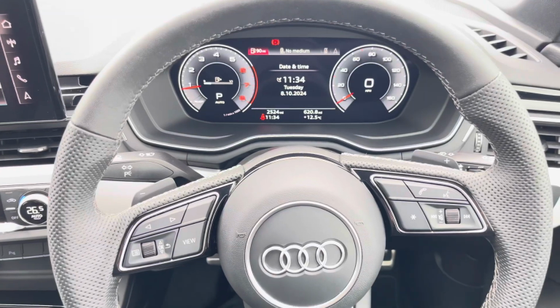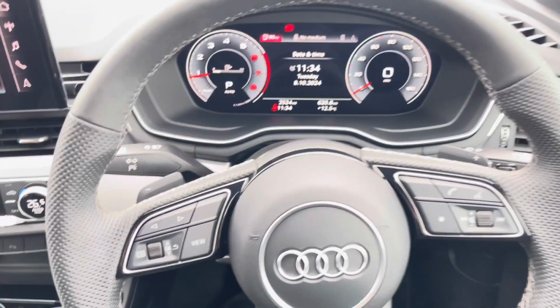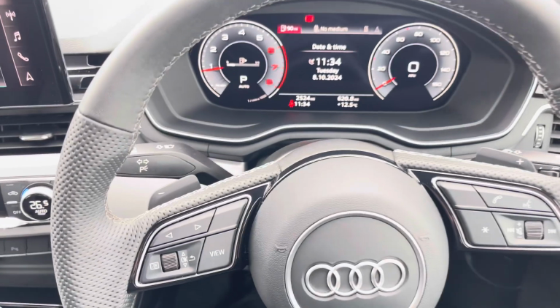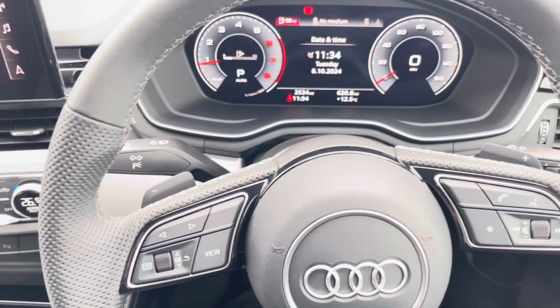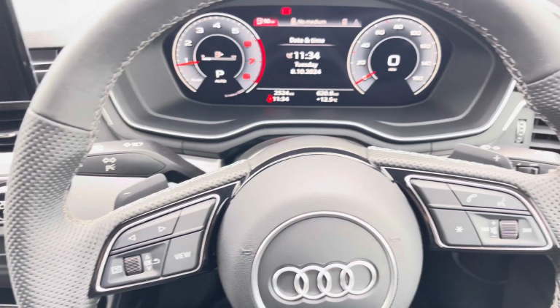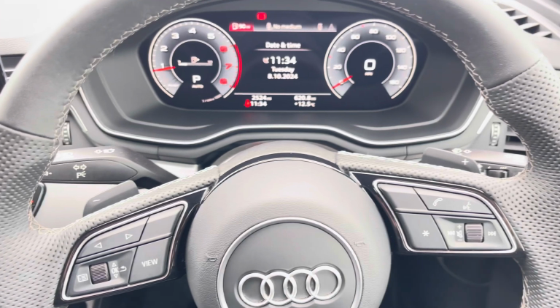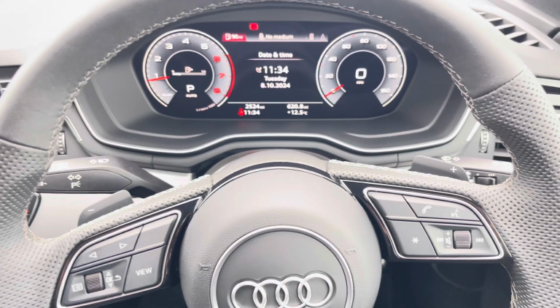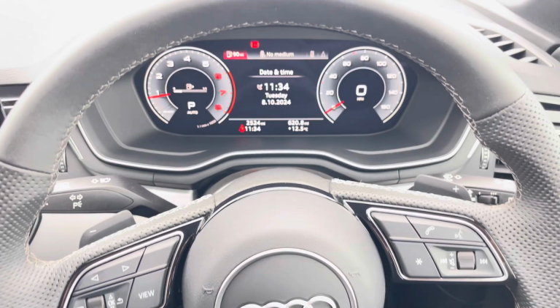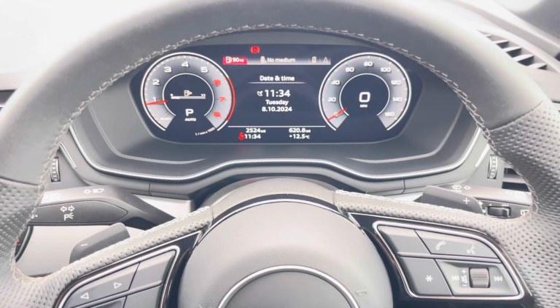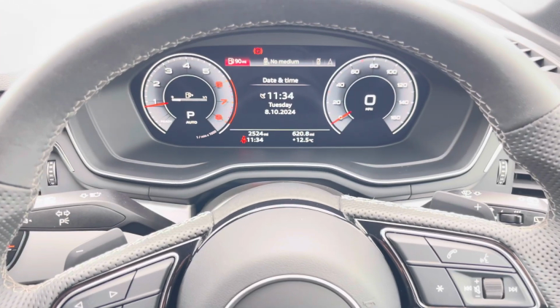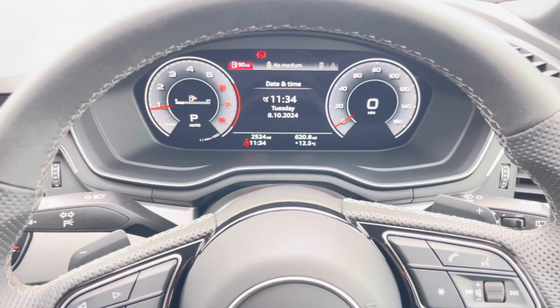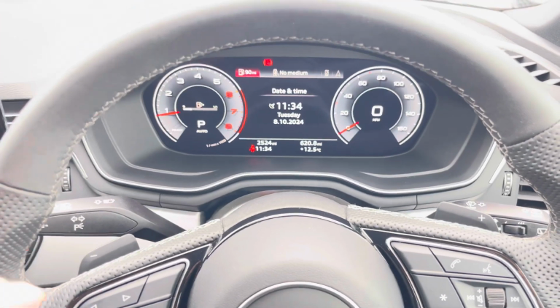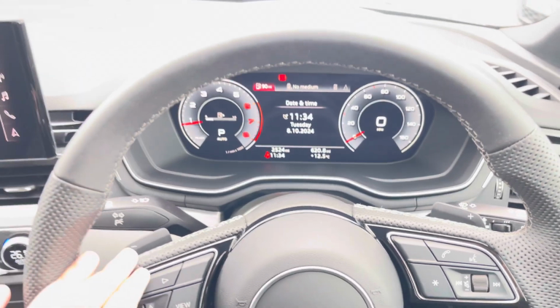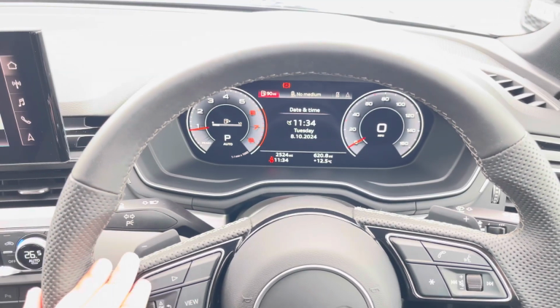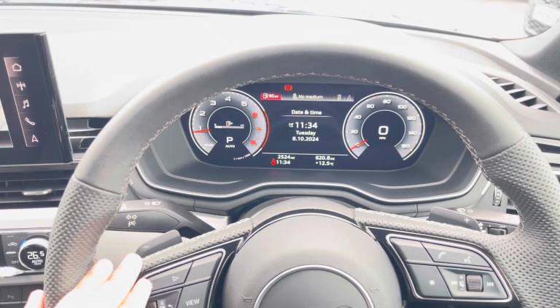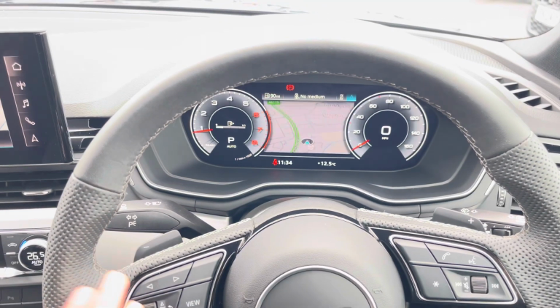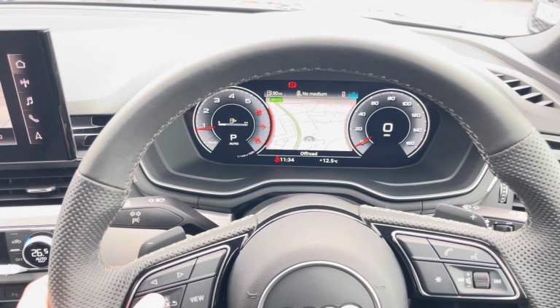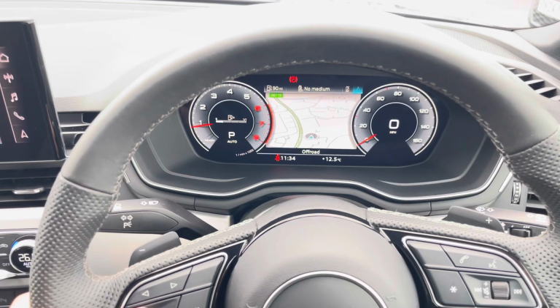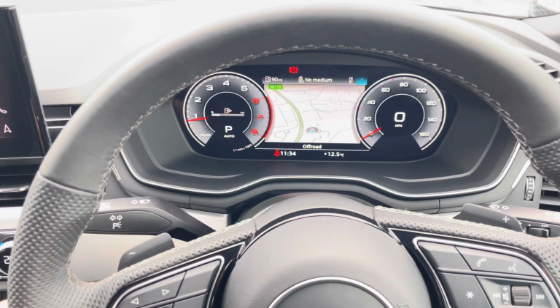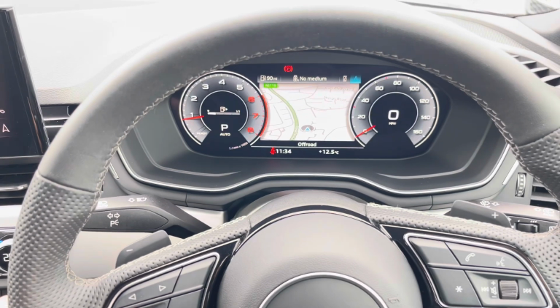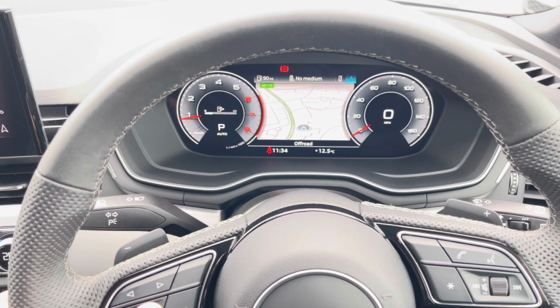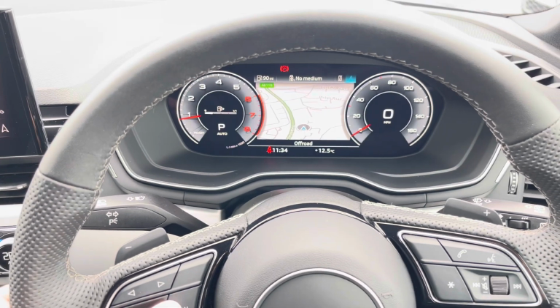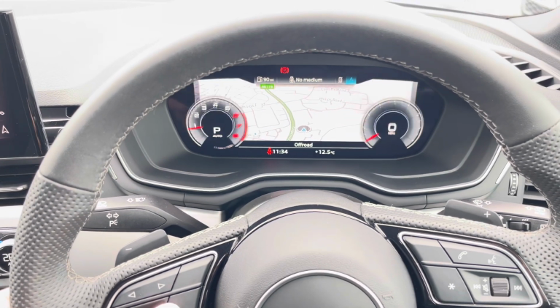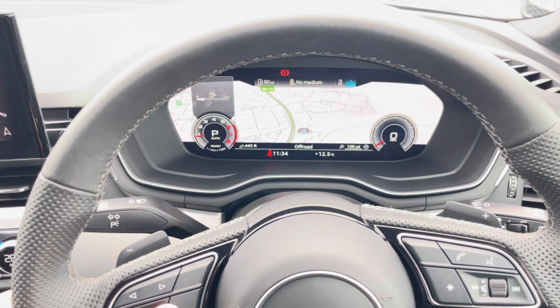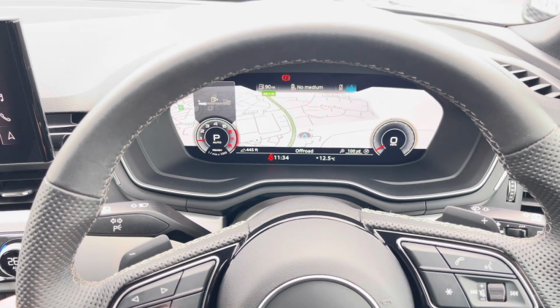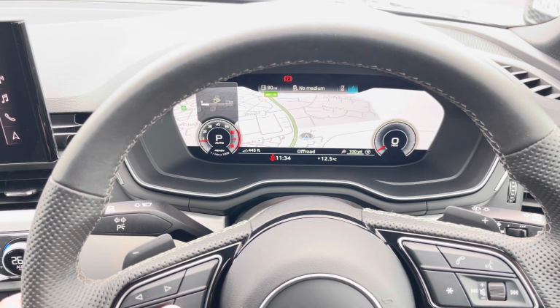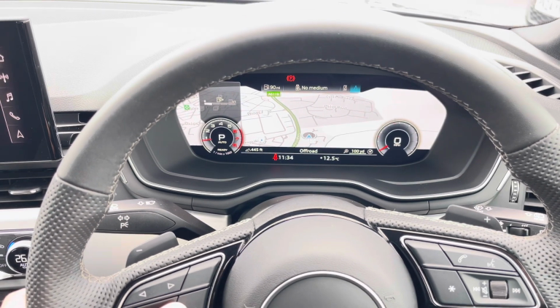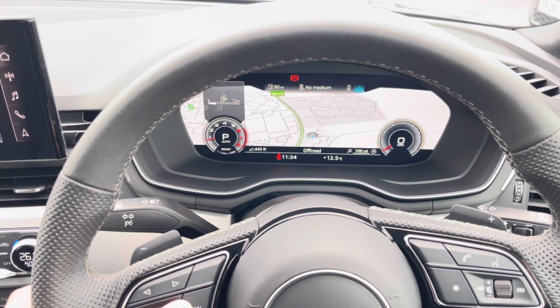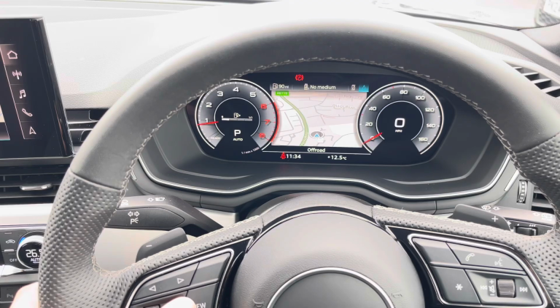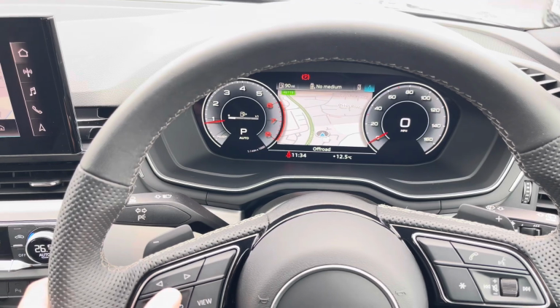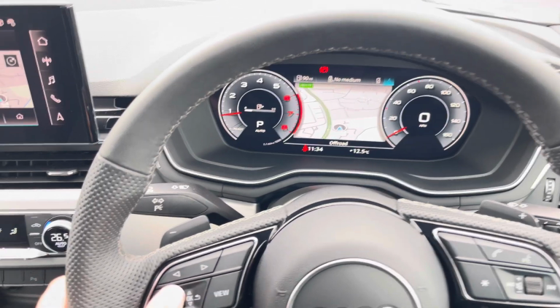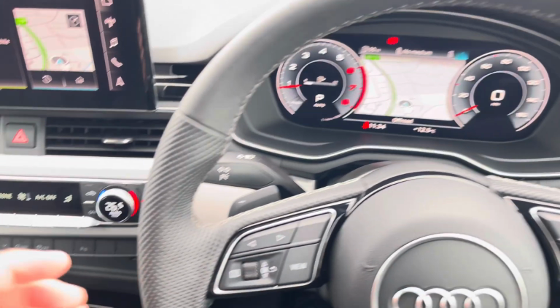The driver can take advantage of using the multifunctional steering wheel to make commands on the virtual cockpit, such as using the satellite navigation and also controlling the radio on the virtual cockpit.